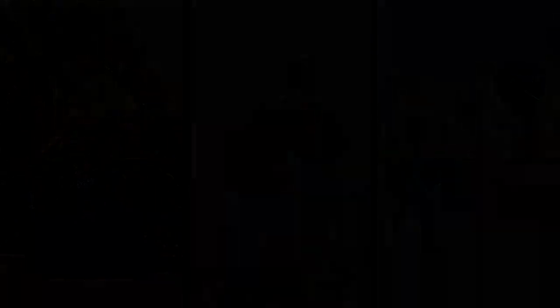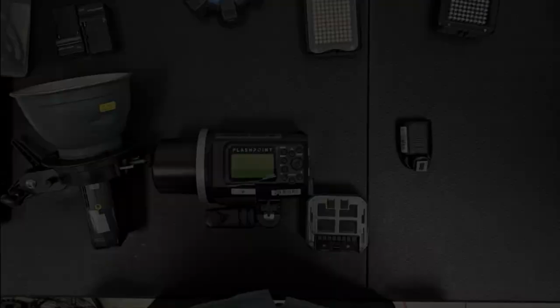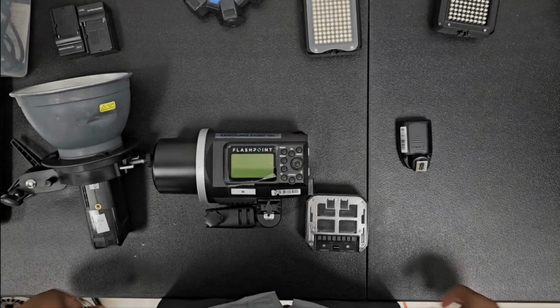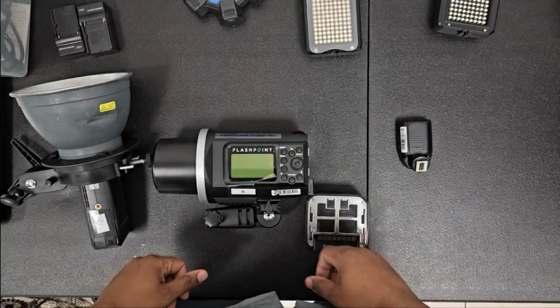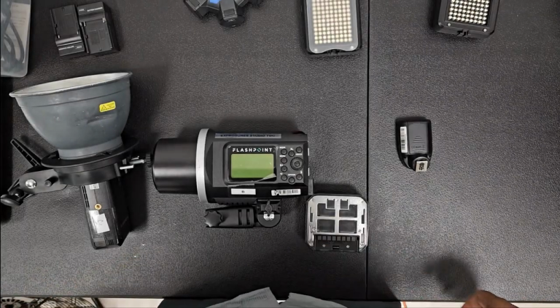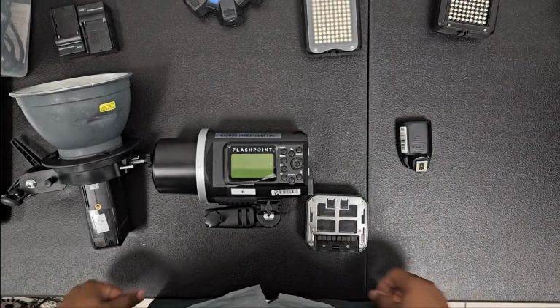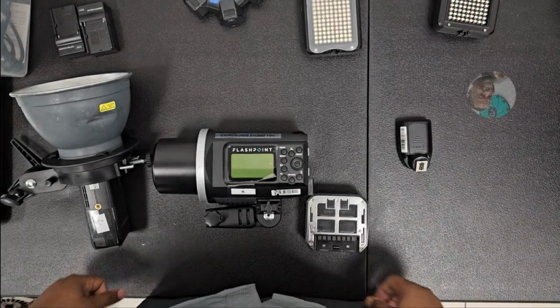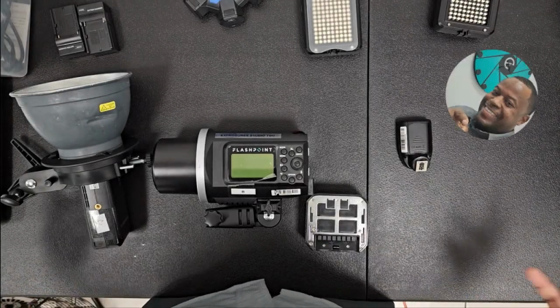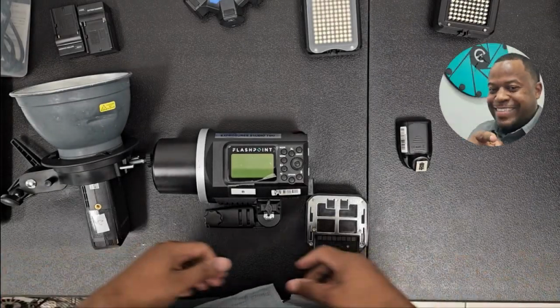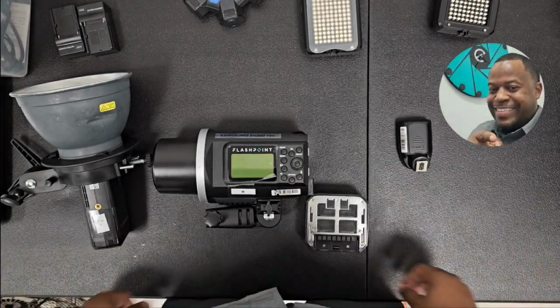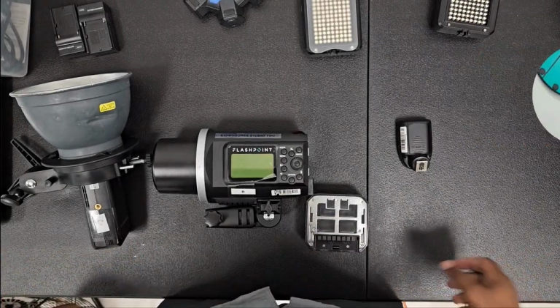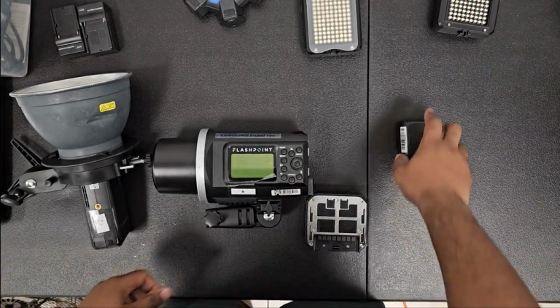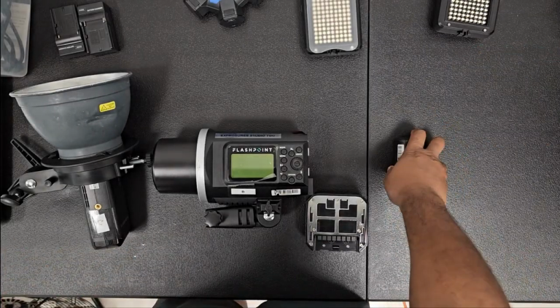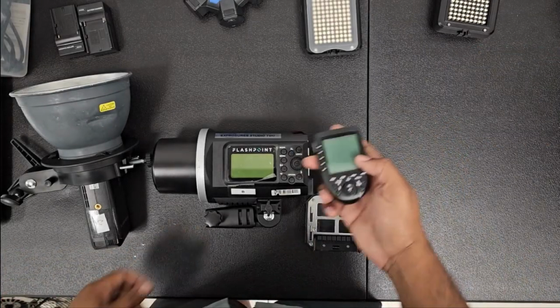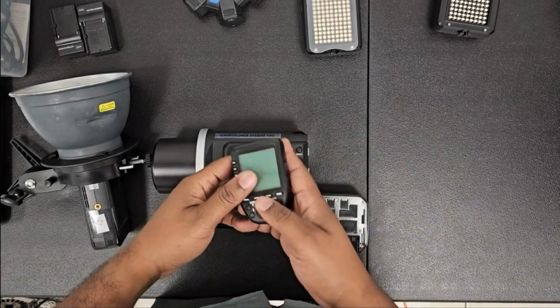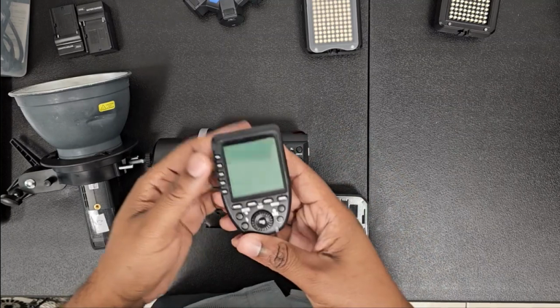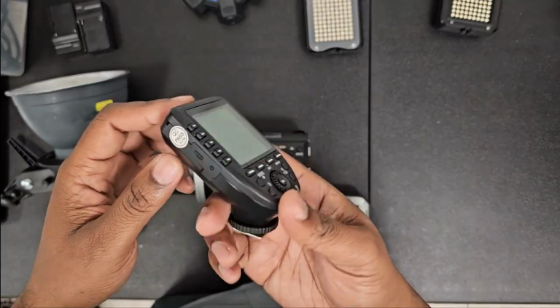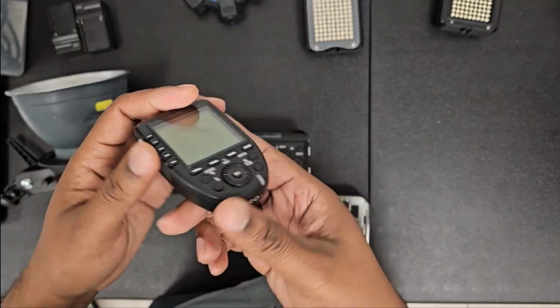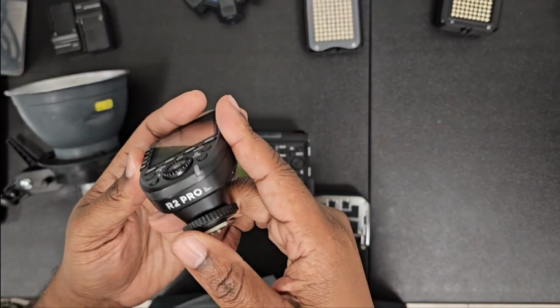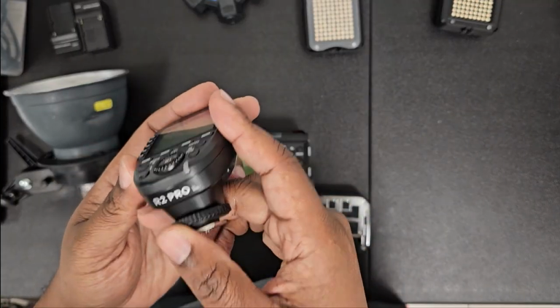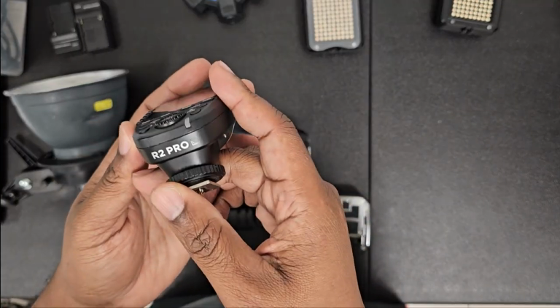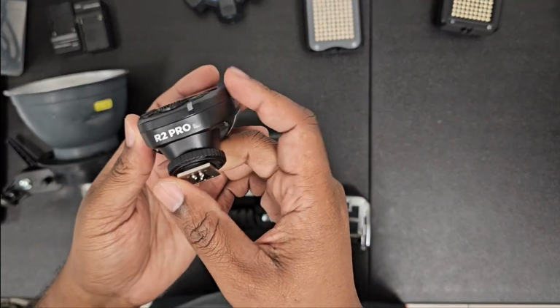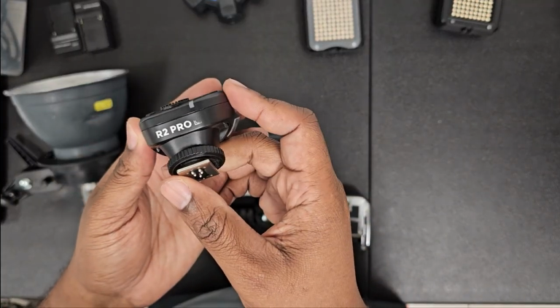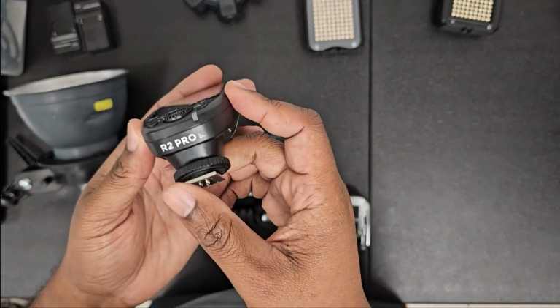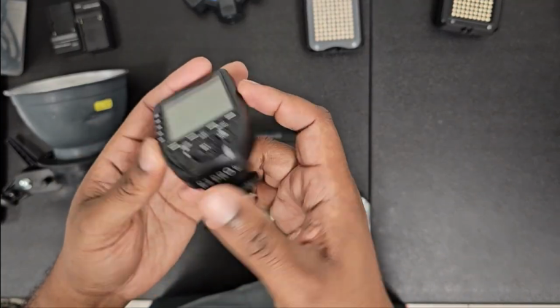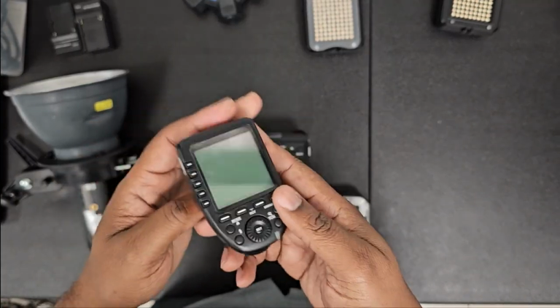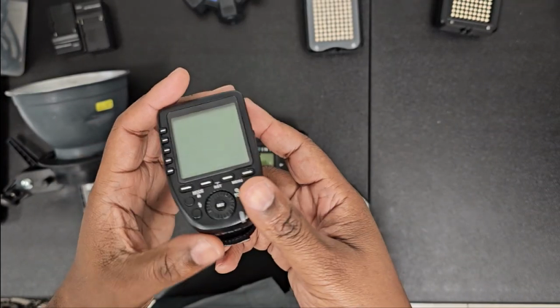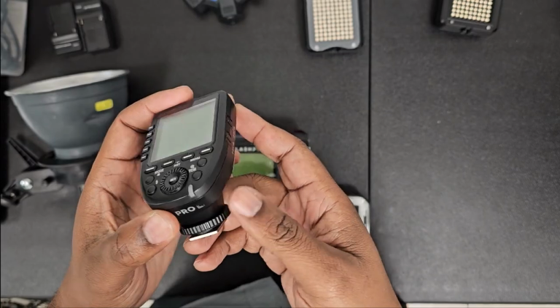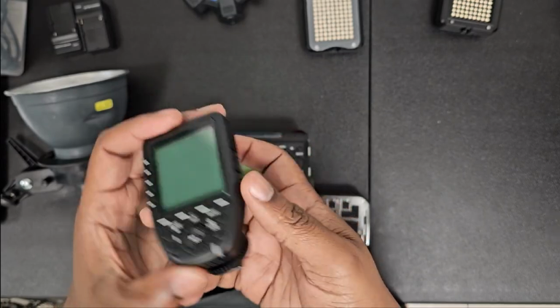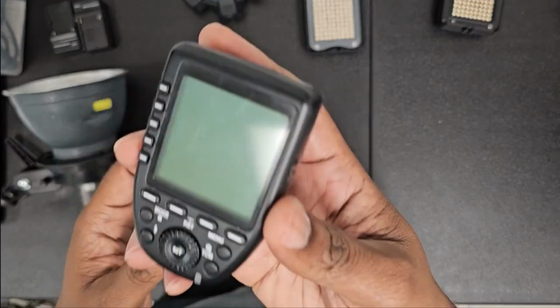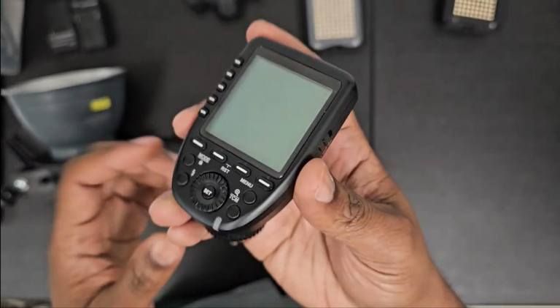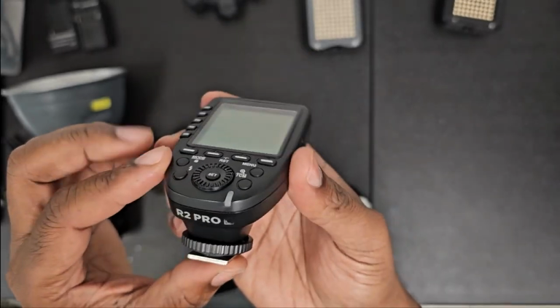What's up everybody, how you doing today? It's your boy G from Learn with Jermaine Grimes, and today I'm going to show you how to sync up this Godox R2 Pro for Canon — this is the Canon trigger right here.